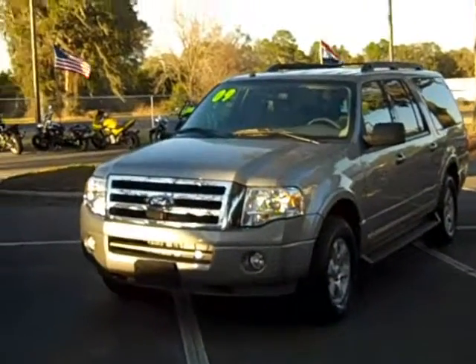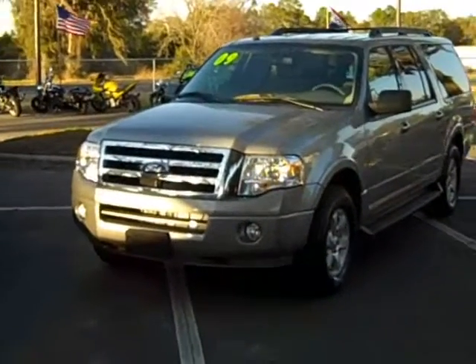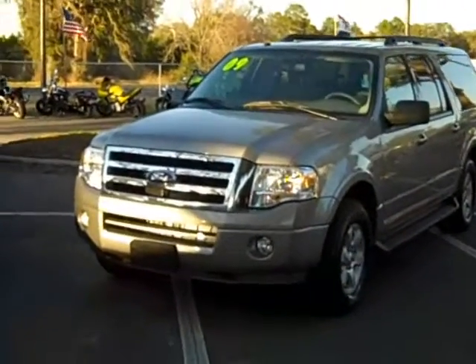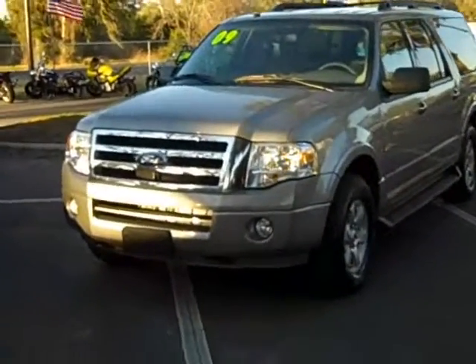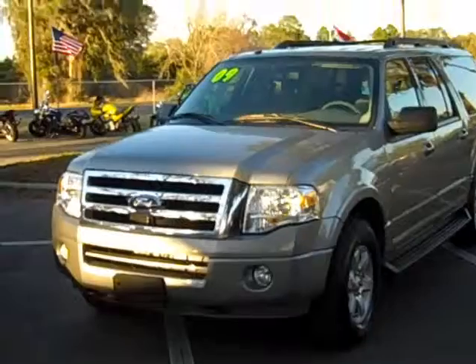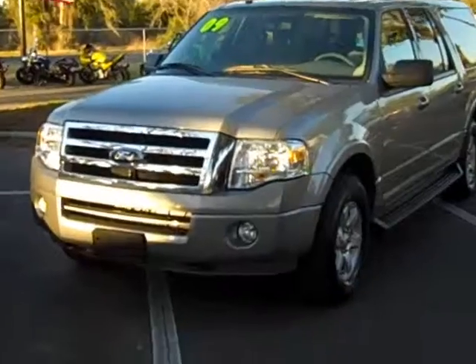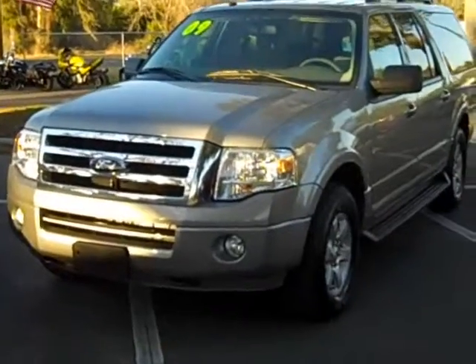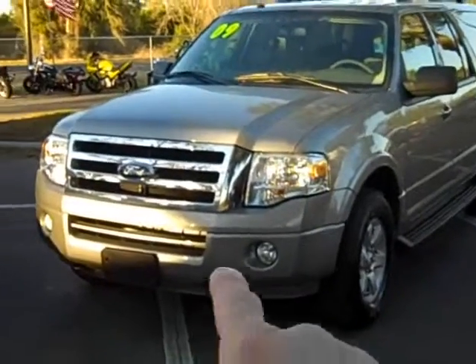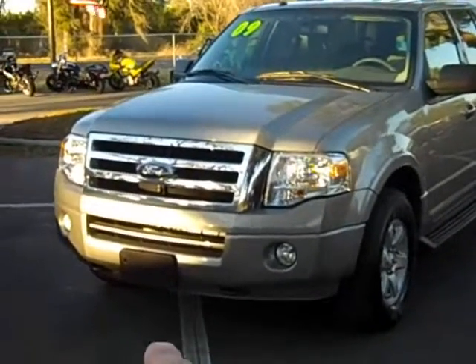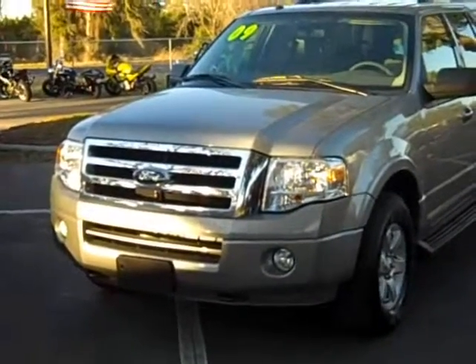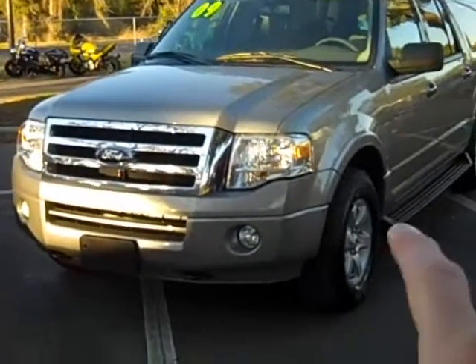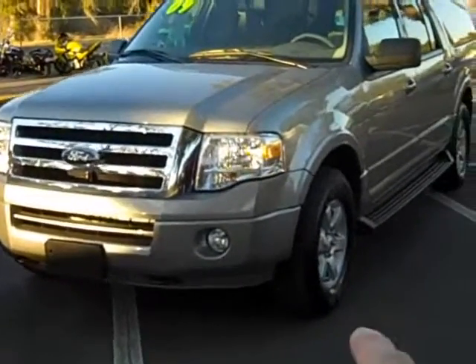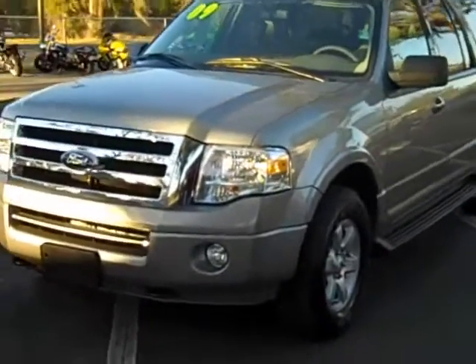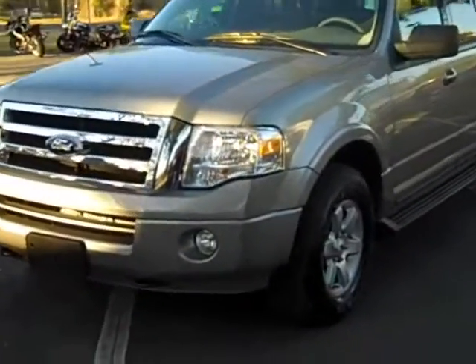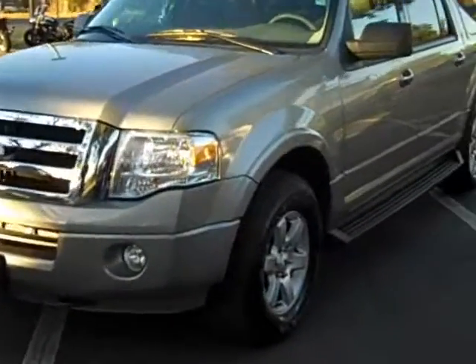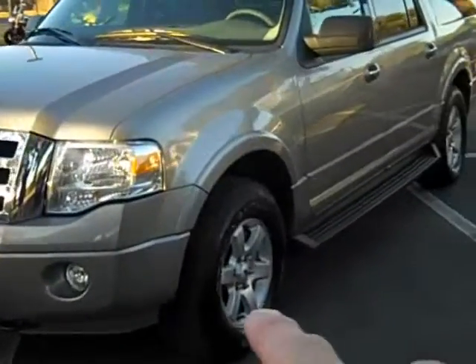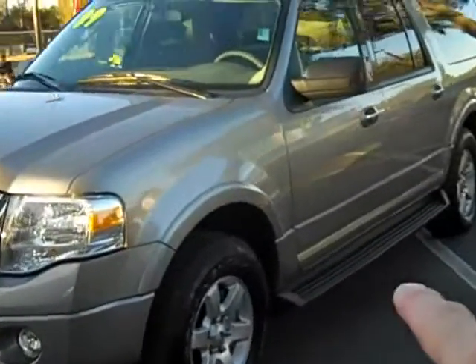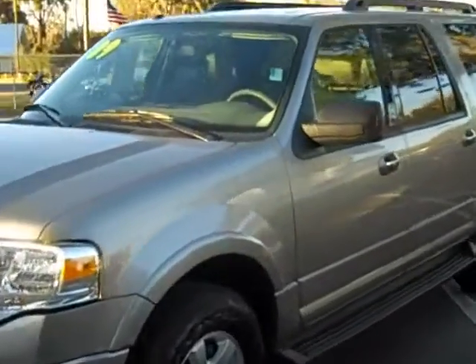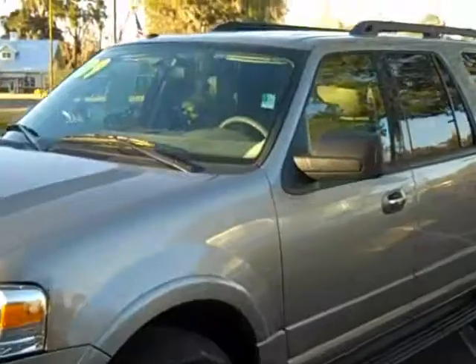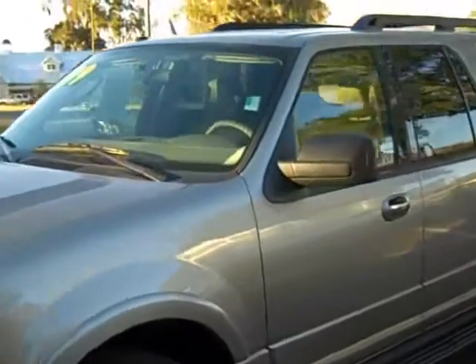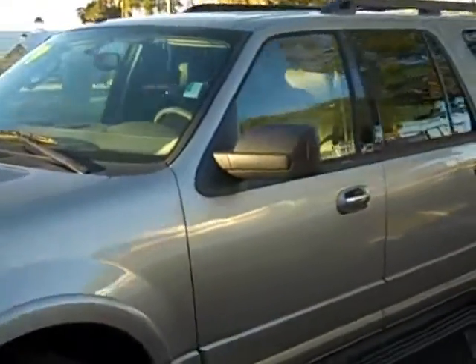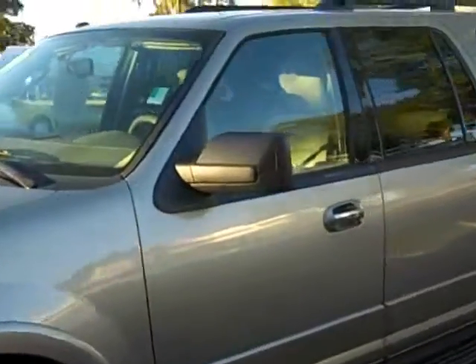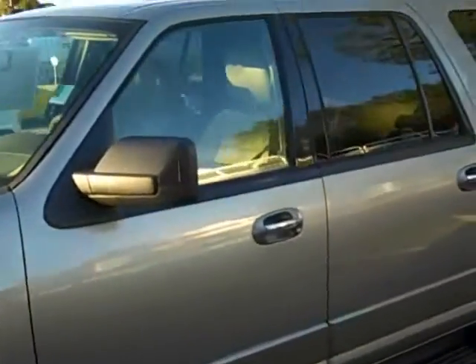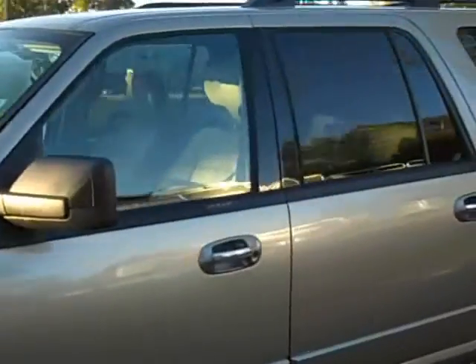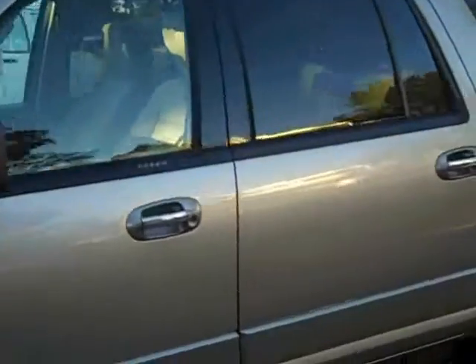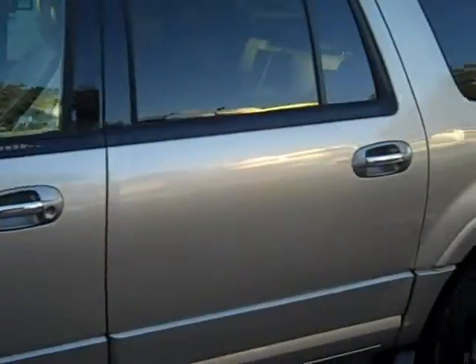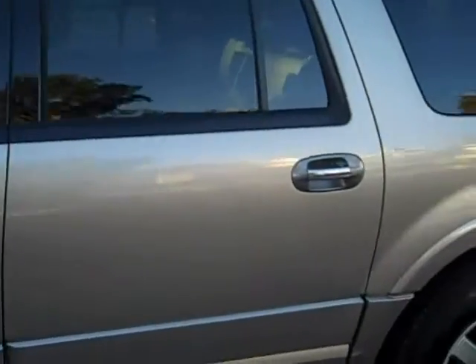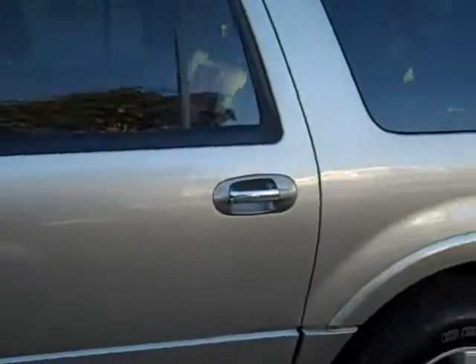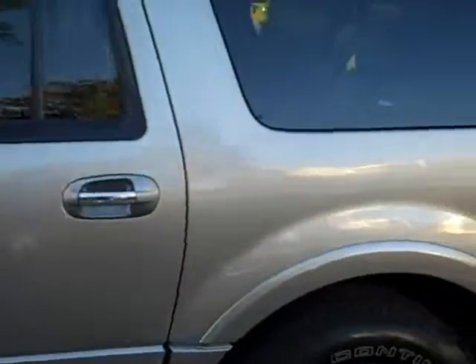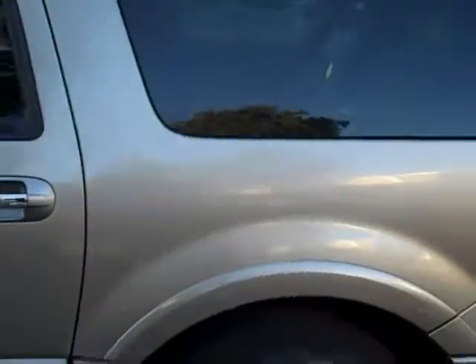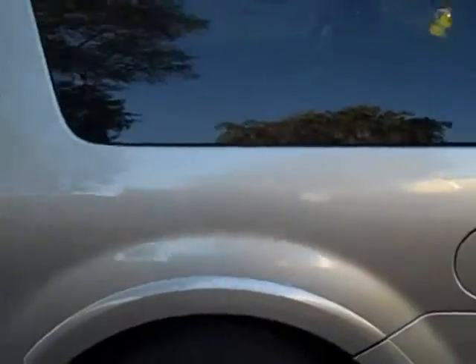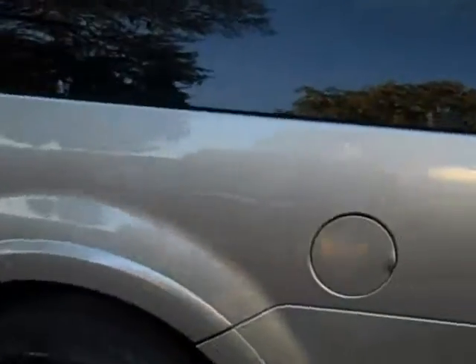This is a well-equipped 09 Expedition: fog lamps, recovery hooks, nice alloy wheels, side rails you see right there. This is three rows of seating. Take a quick walk around the outside here.